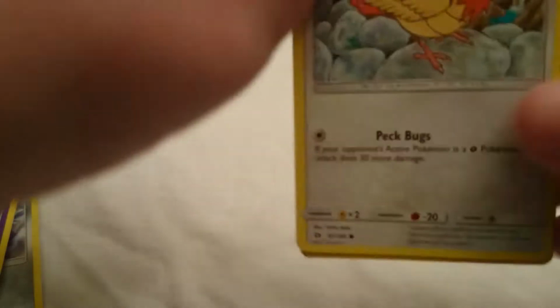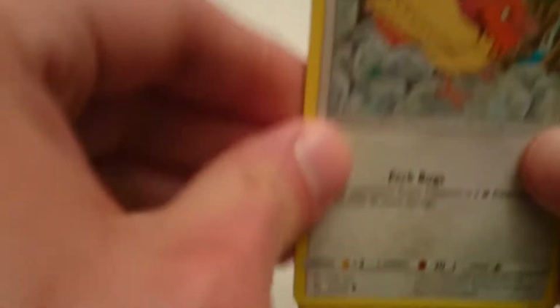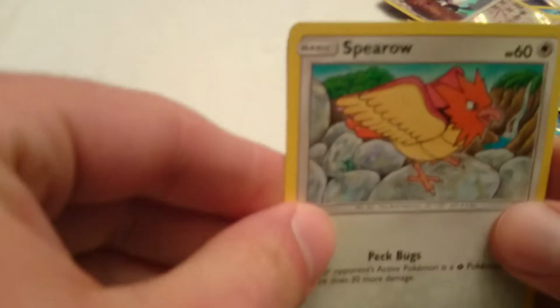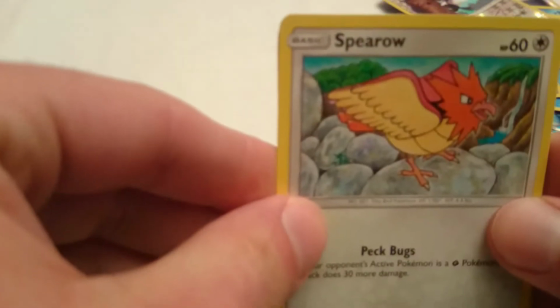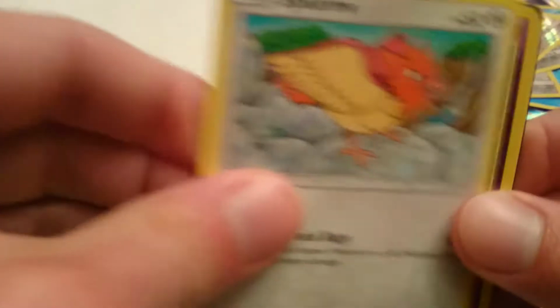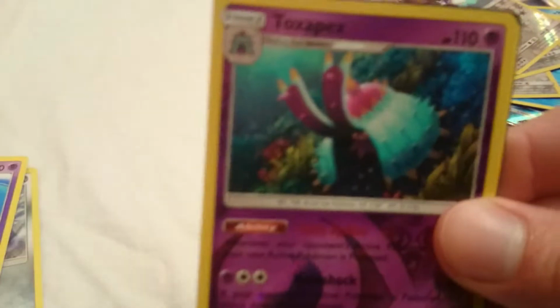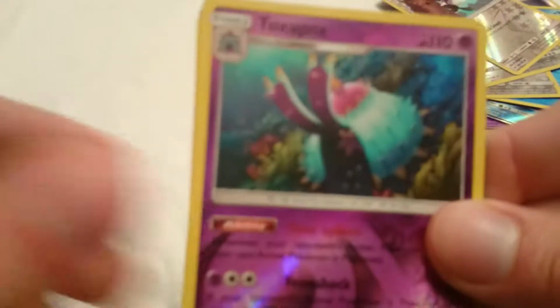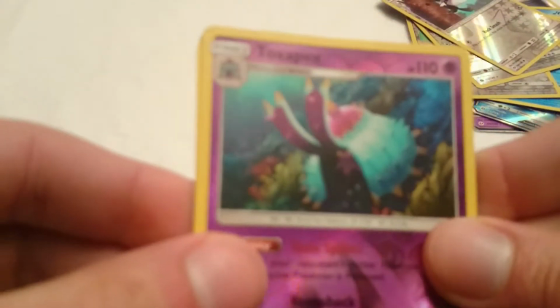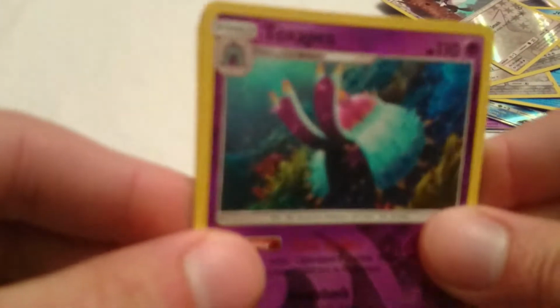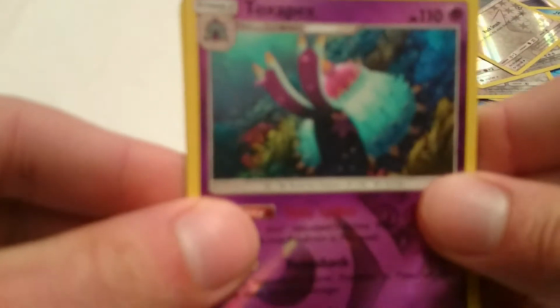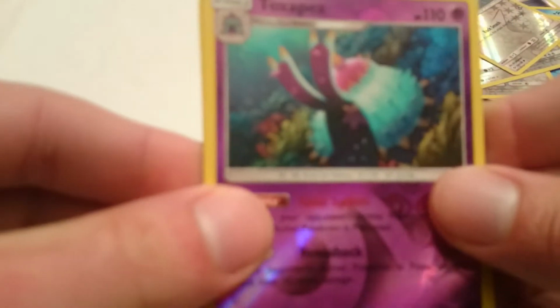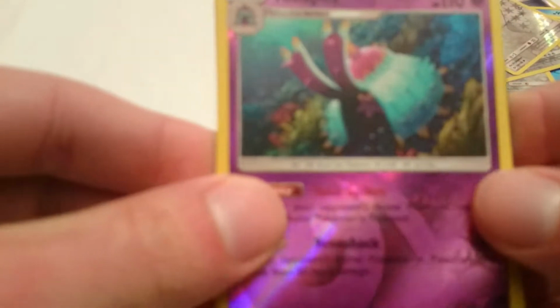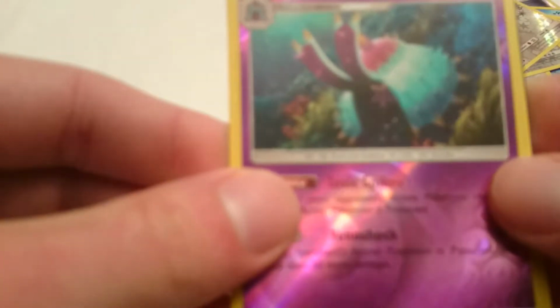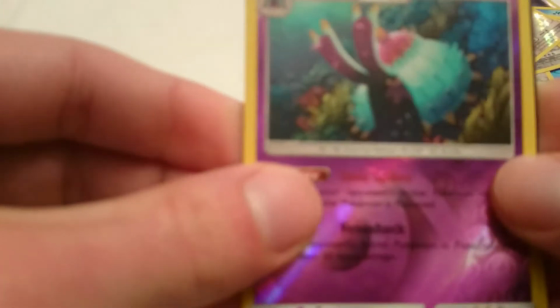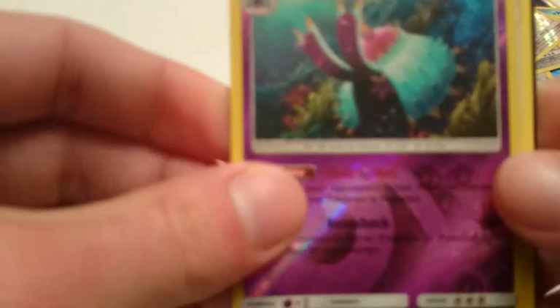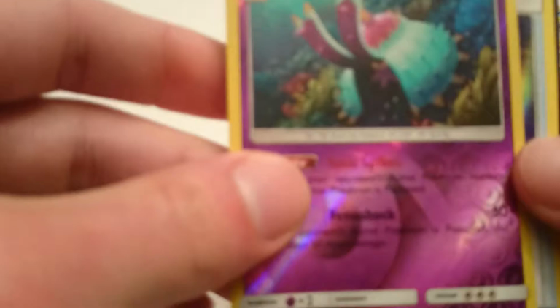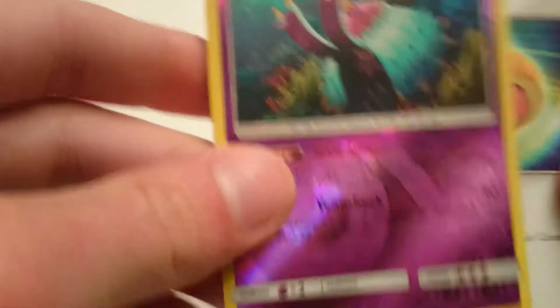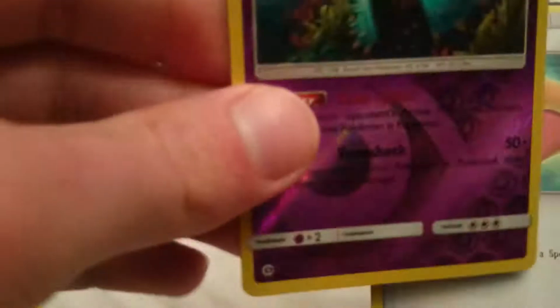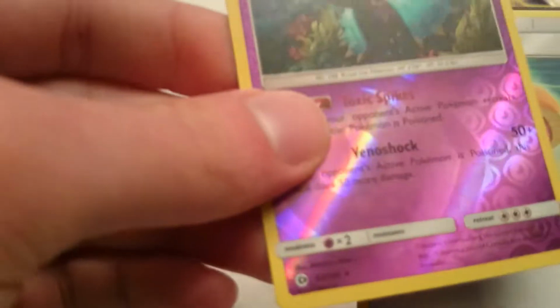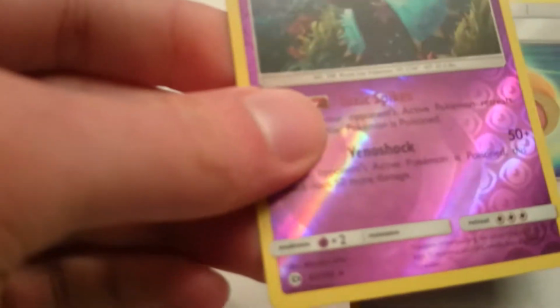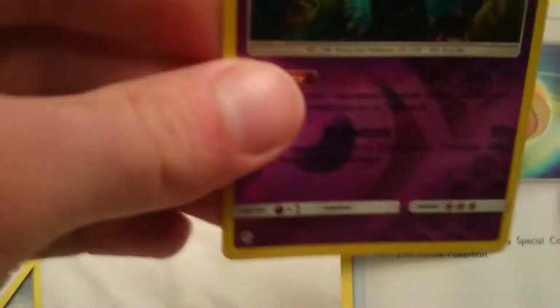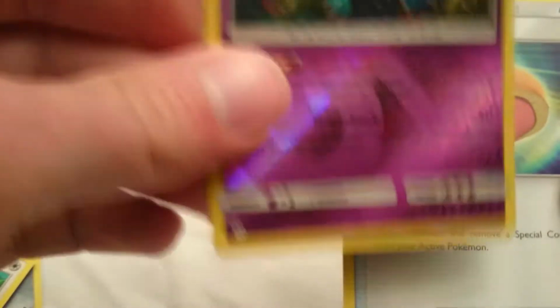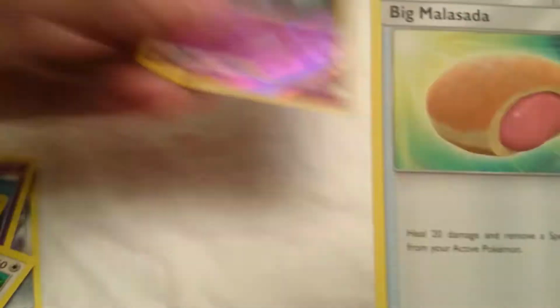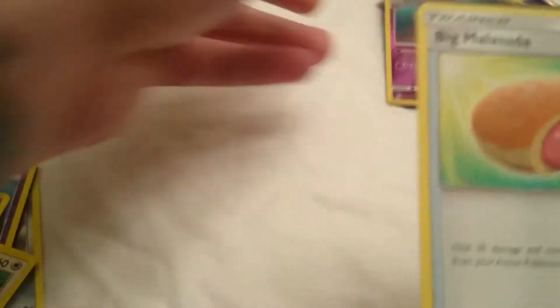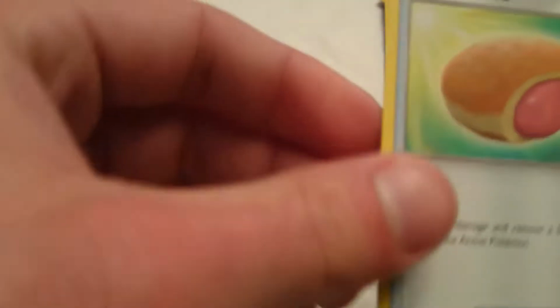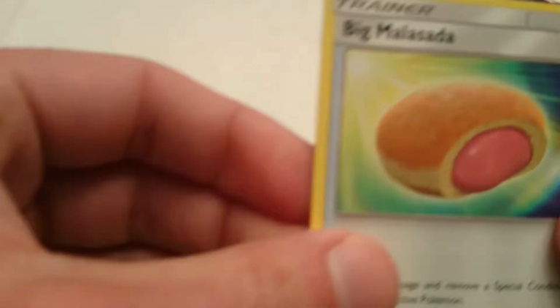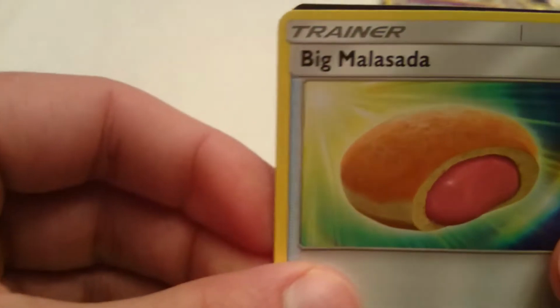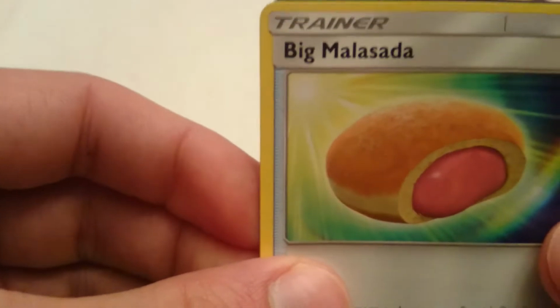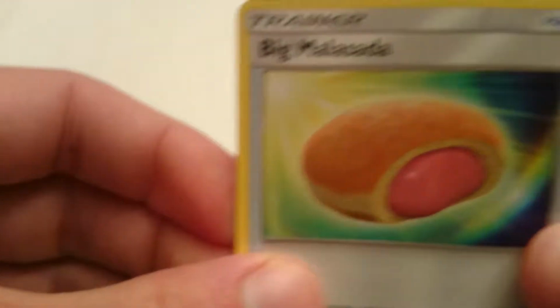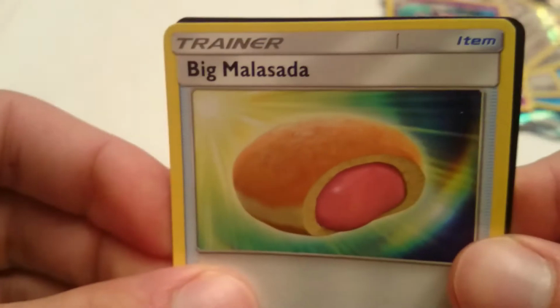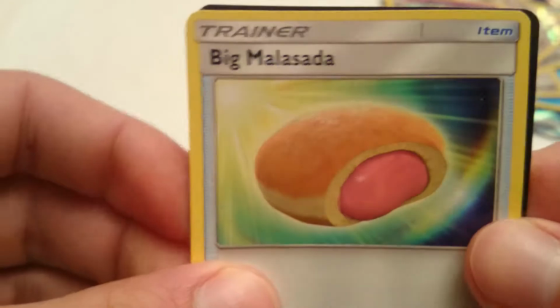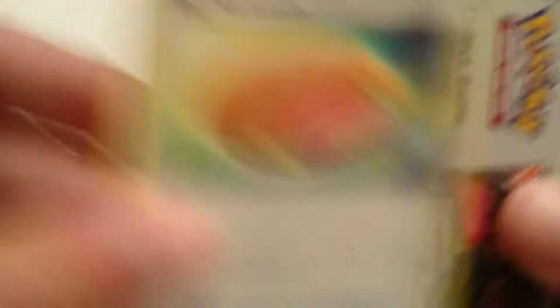We got a Spearow, a Toxapex reverse holo rare, and a Big Malsada.